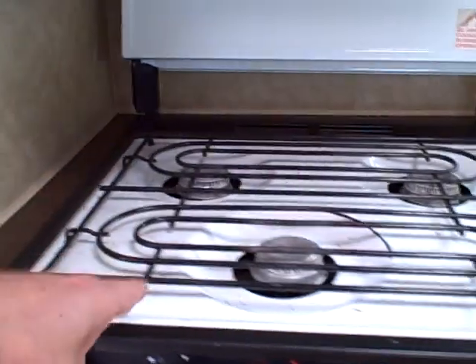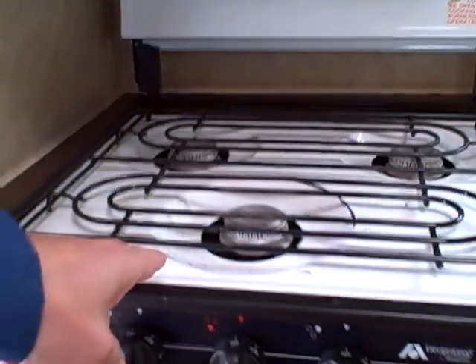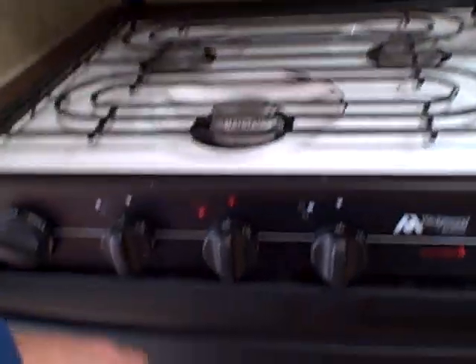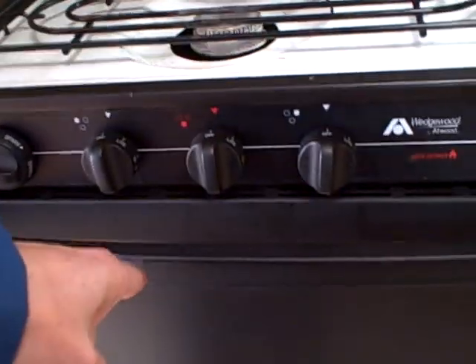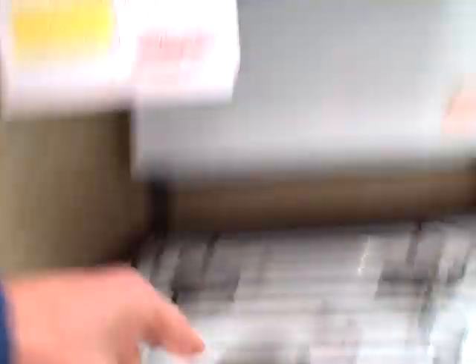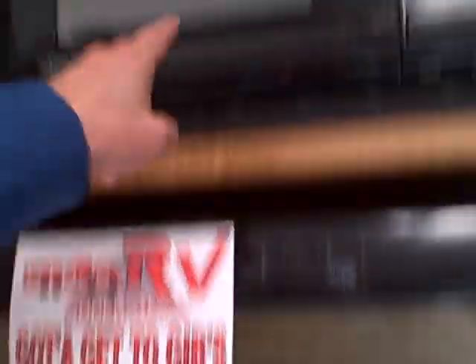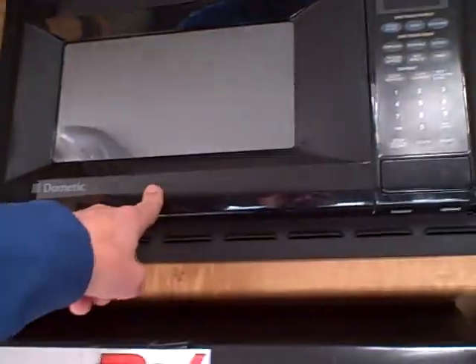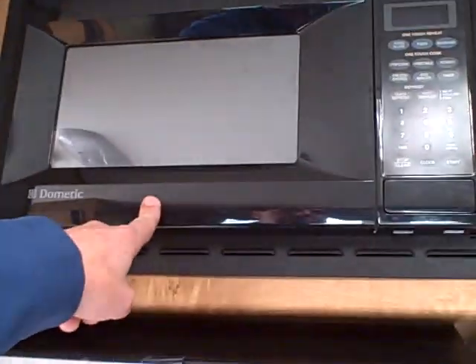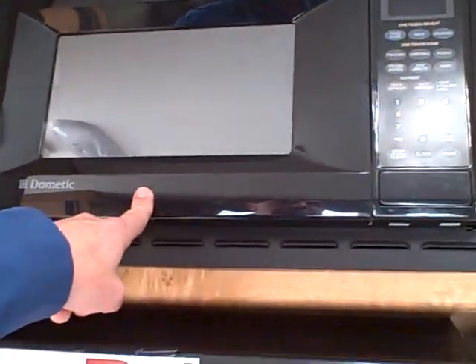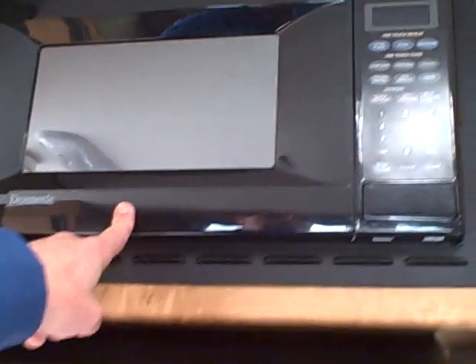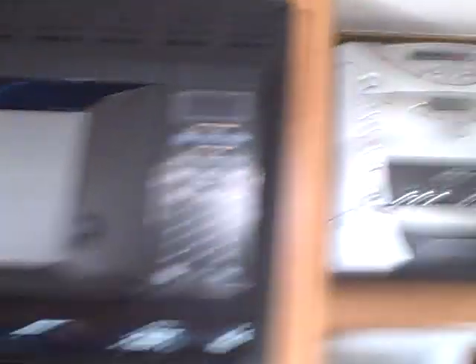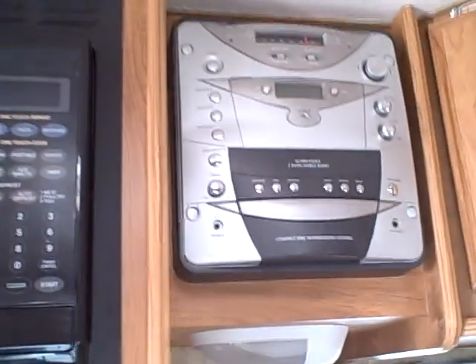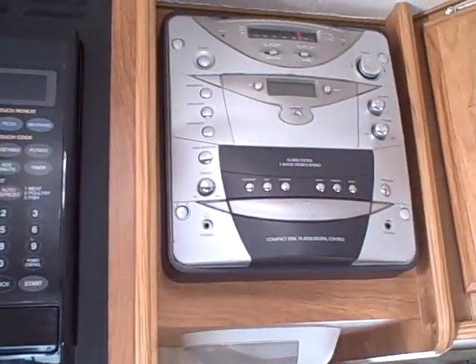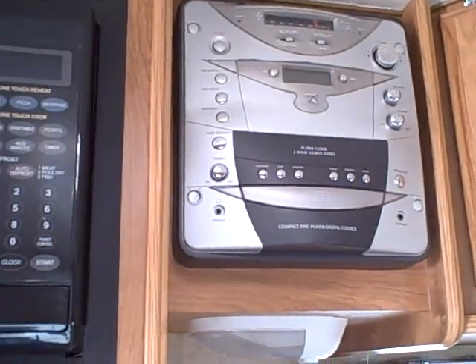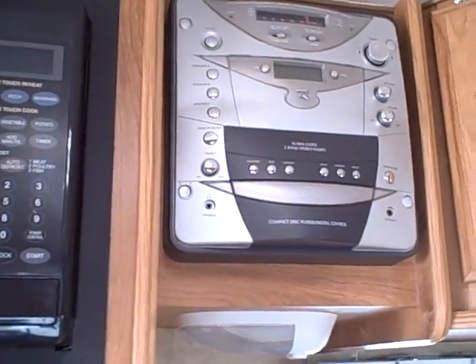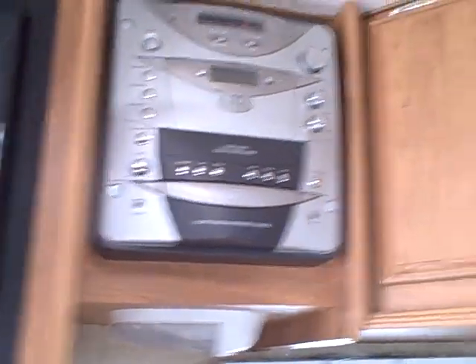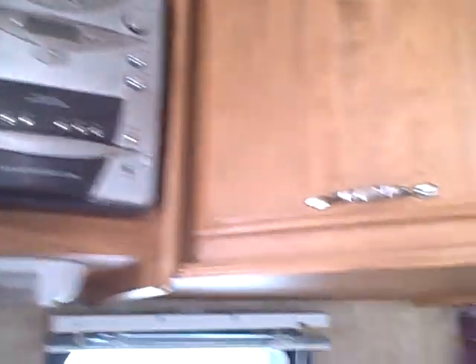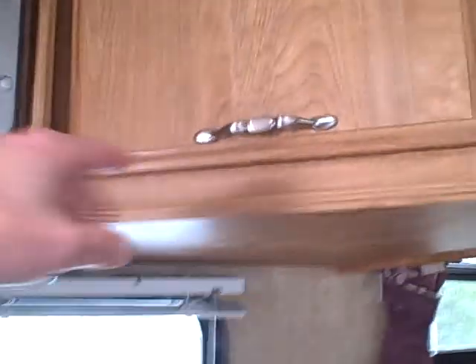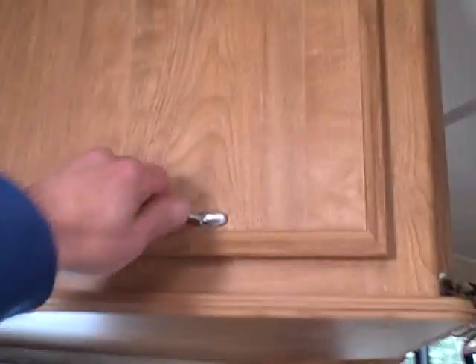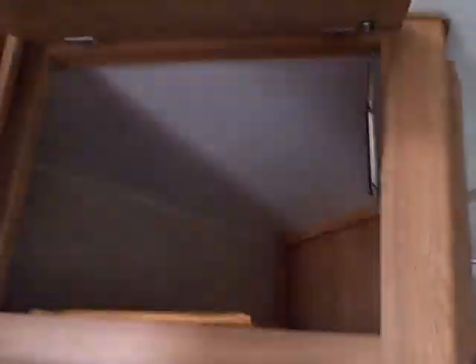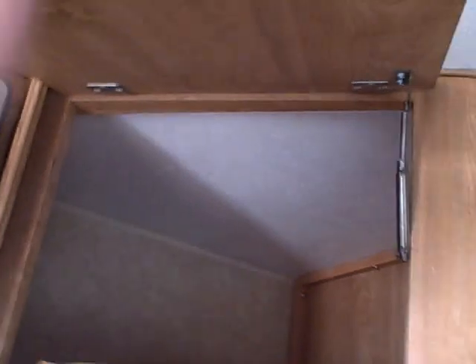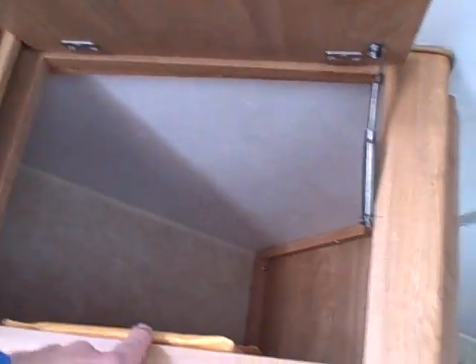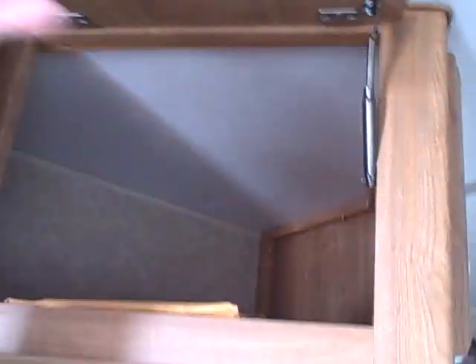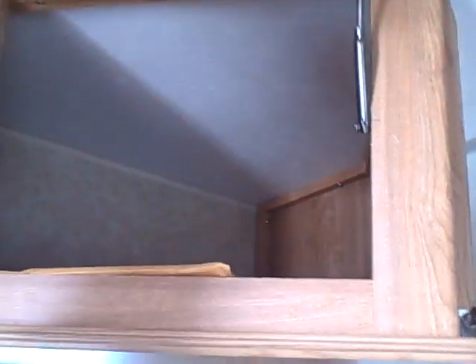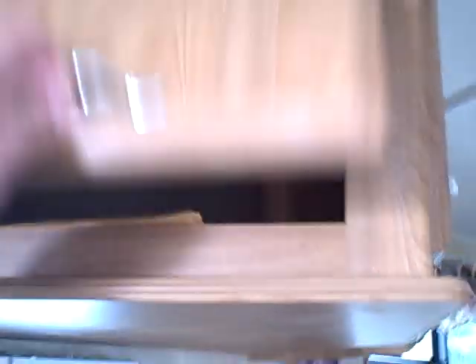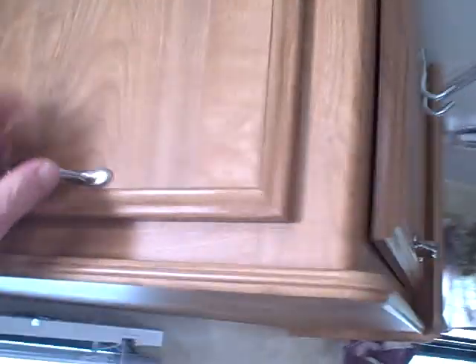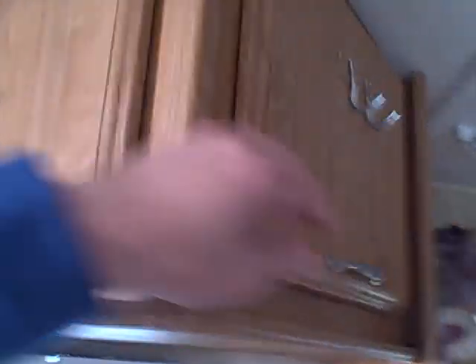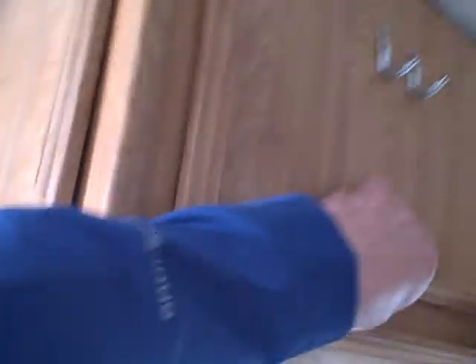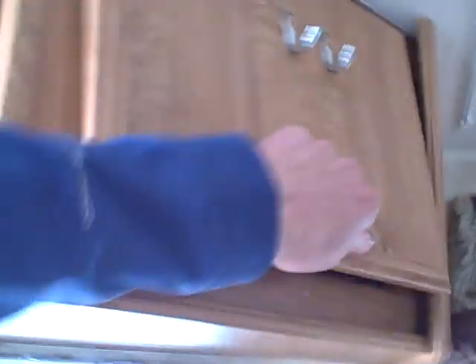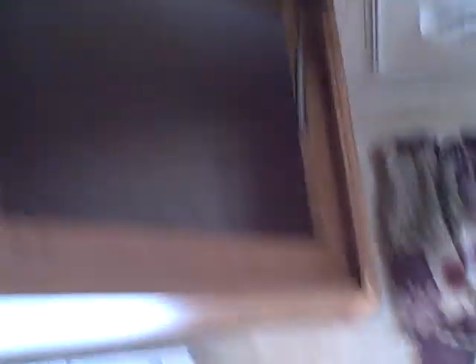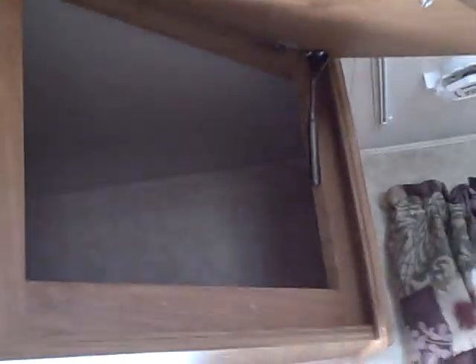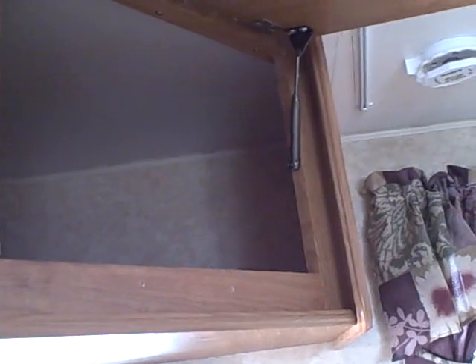You get a three-burner stove with an oven underneath and a microwave above. Right beside it there's an AM/FM CD player and a convenient place for a television, with a door that opens so you can watch from the dinette or from the bedroom.